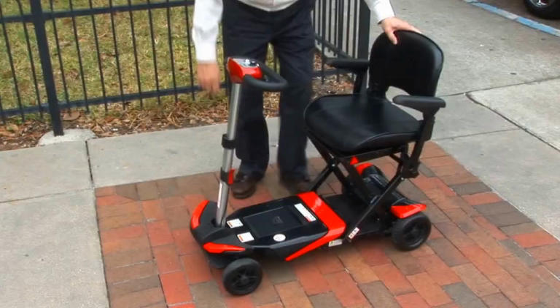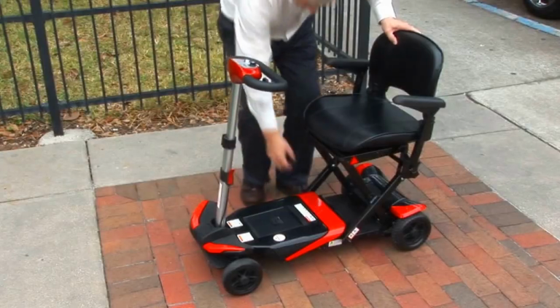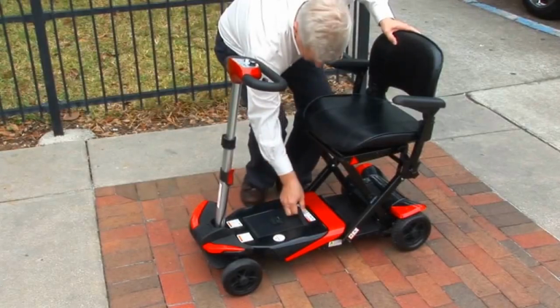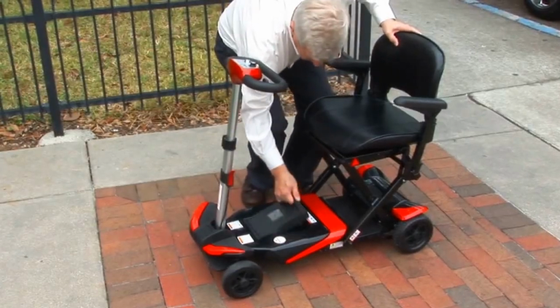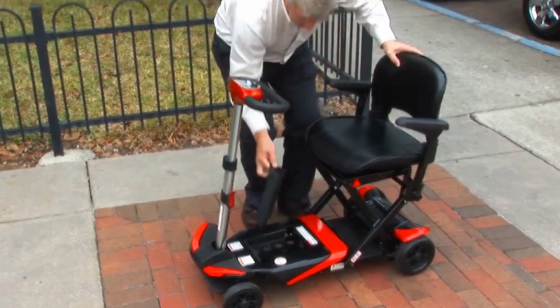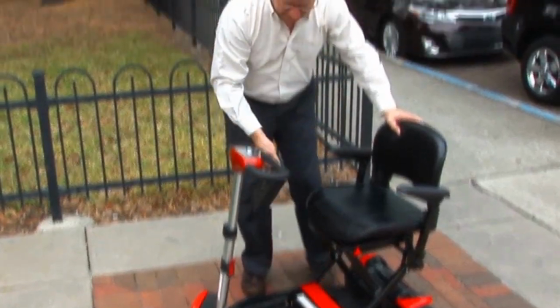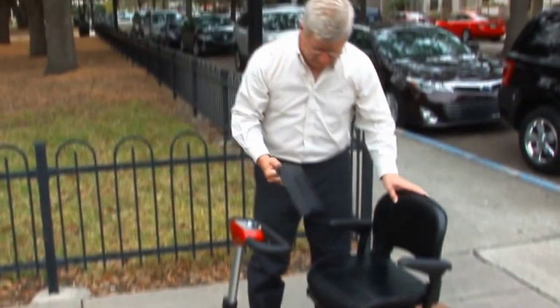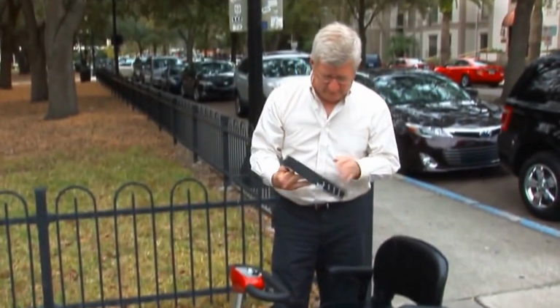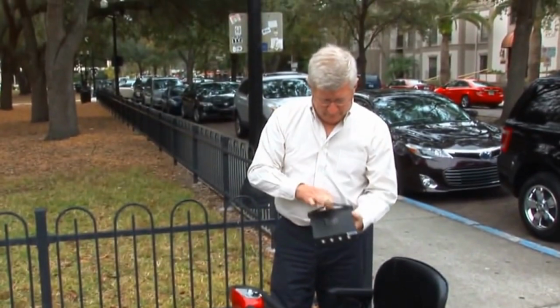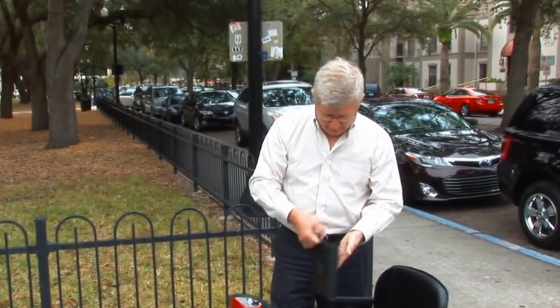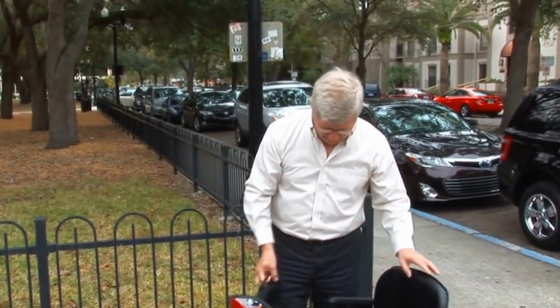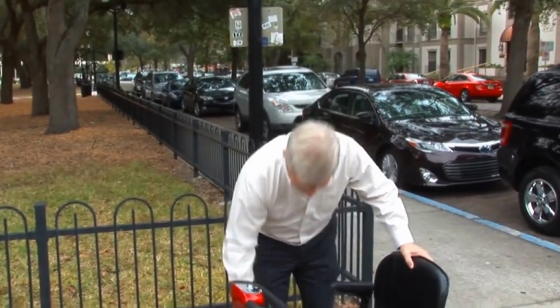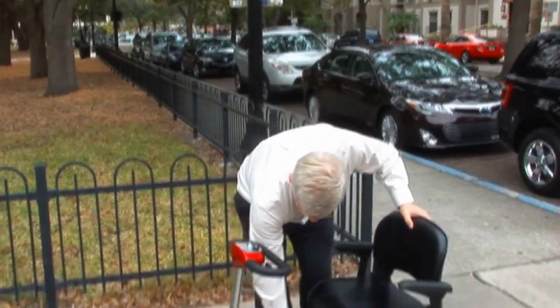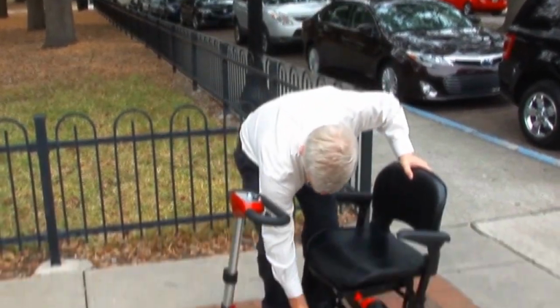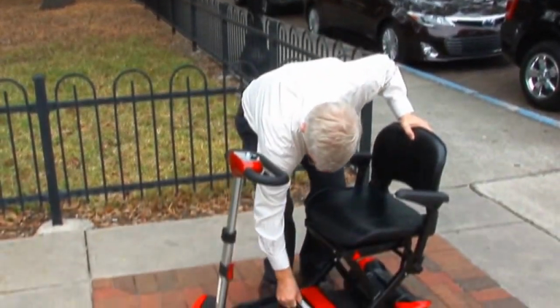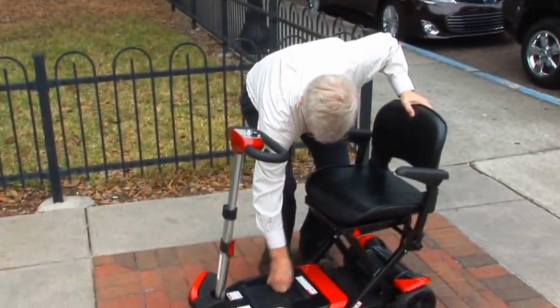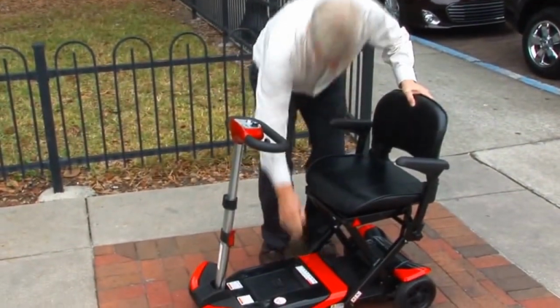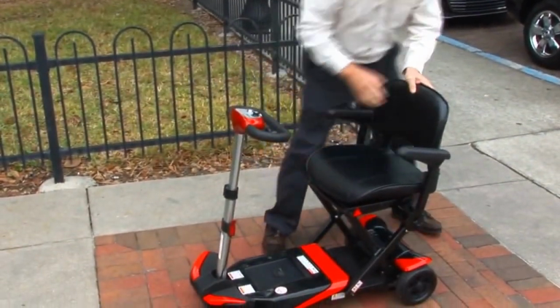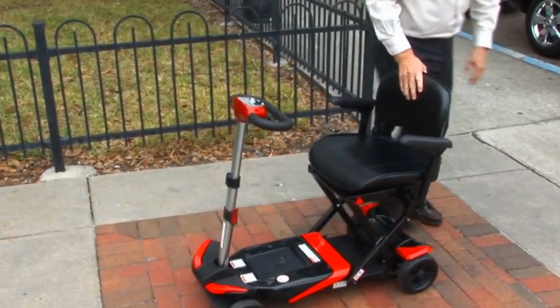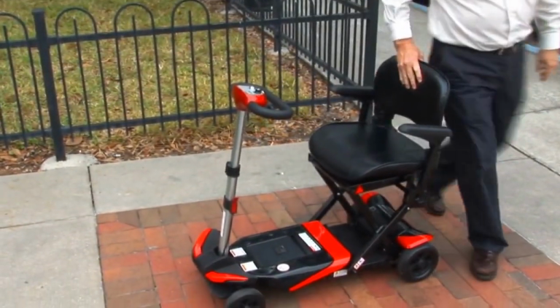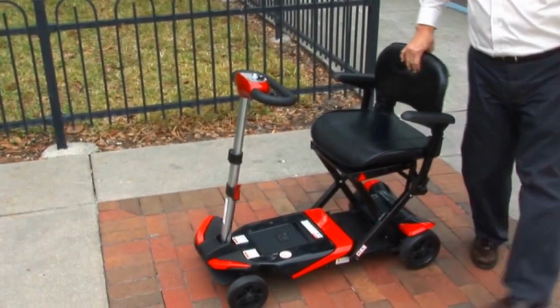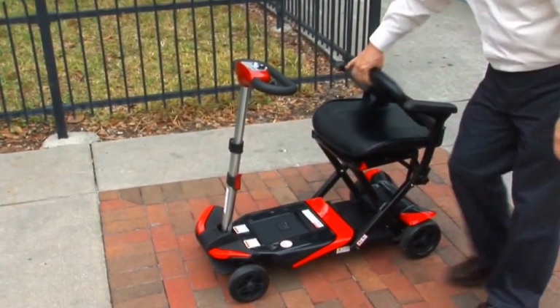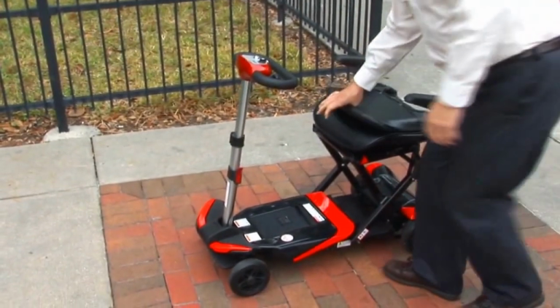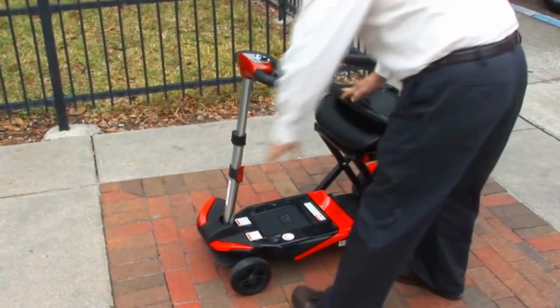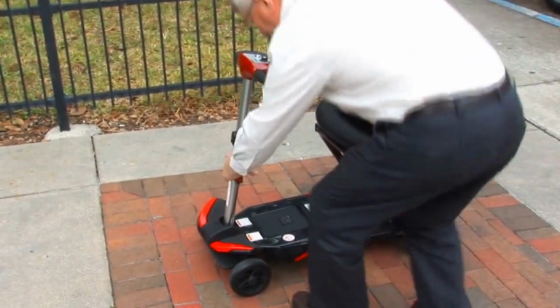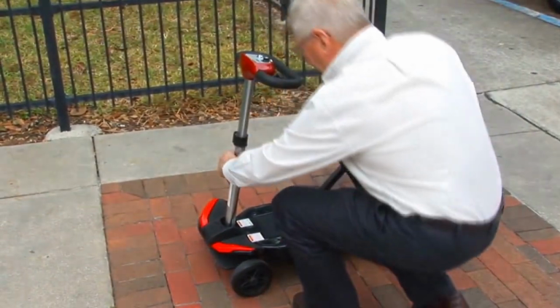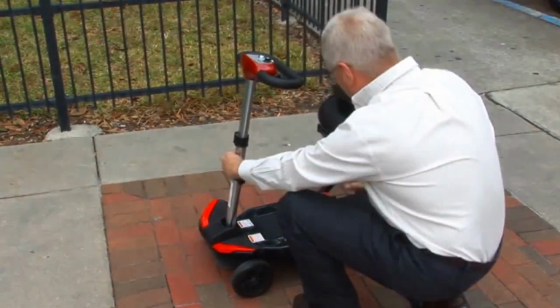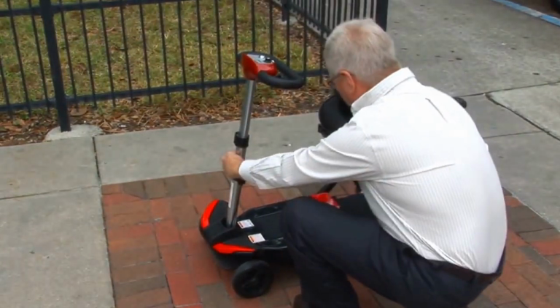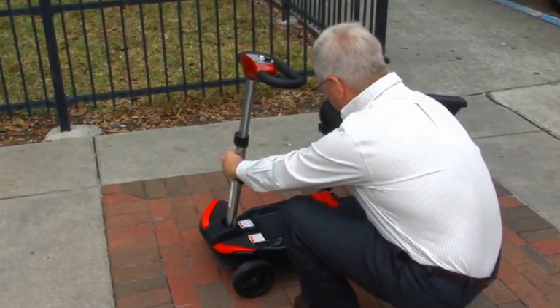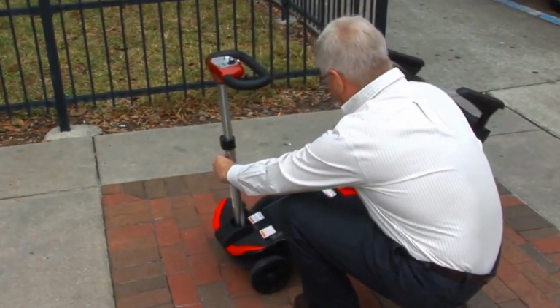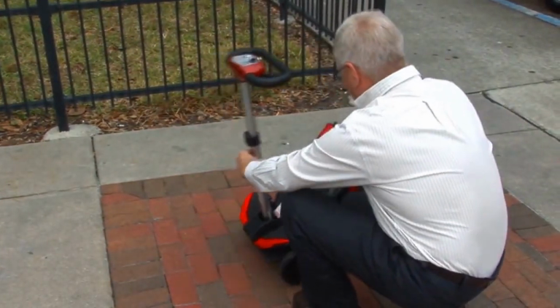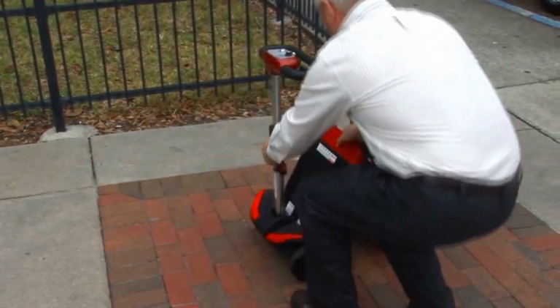The Transformer comes with a lightweight, powerful lithium battery. What is normally a premium option on most scooters is standard with the Transformer. Its compact design makes it easy for you to buy and keep a spare battery to double your distance.